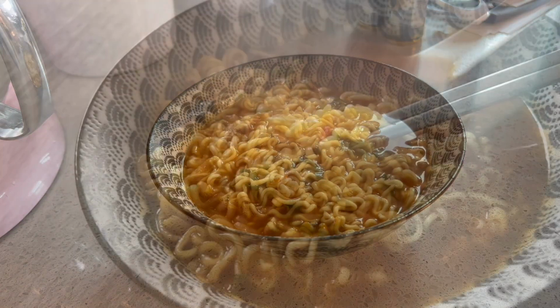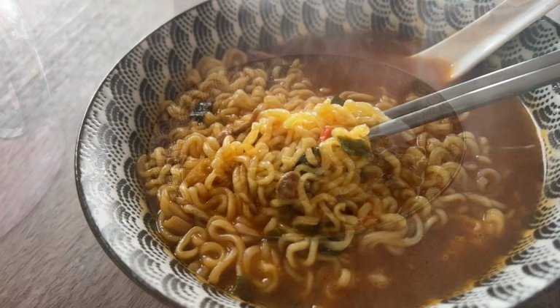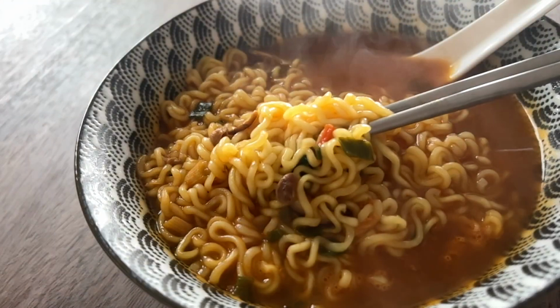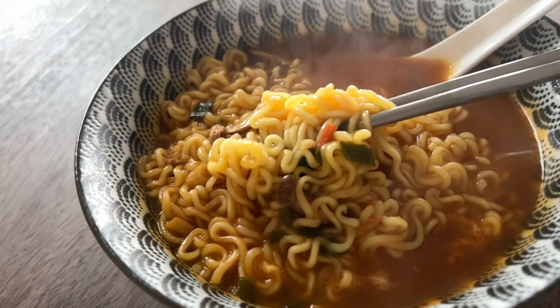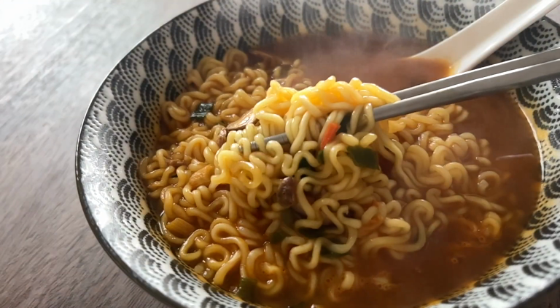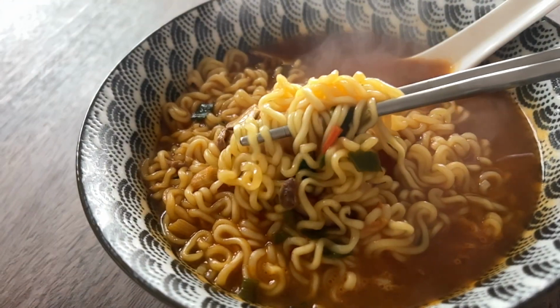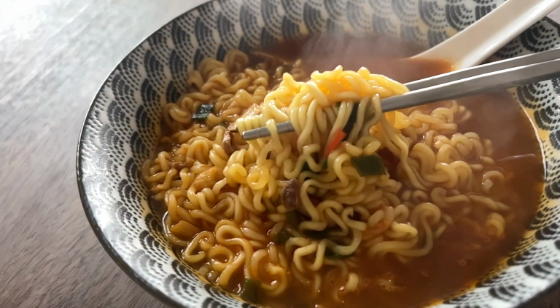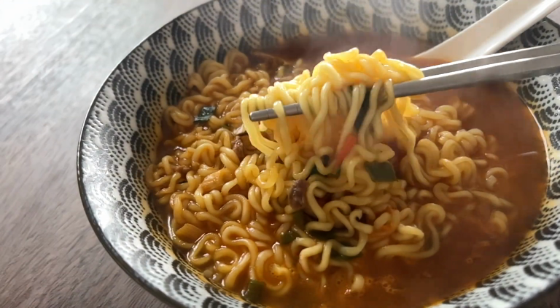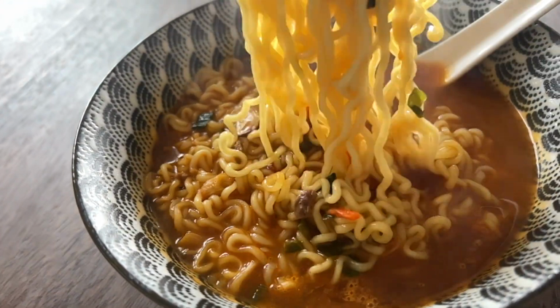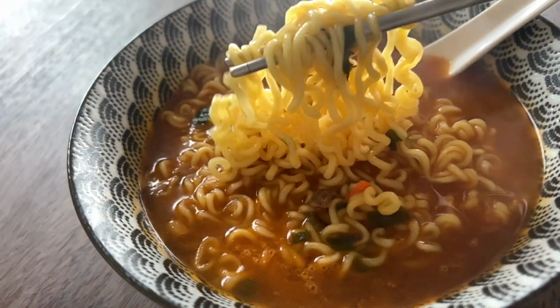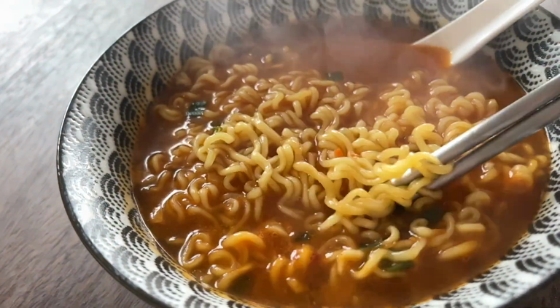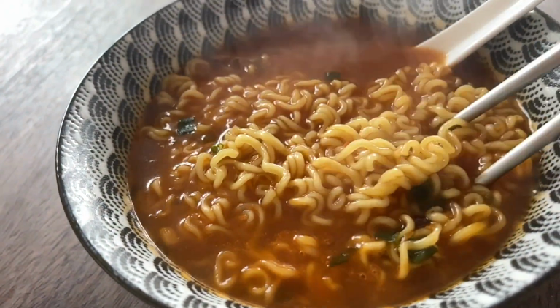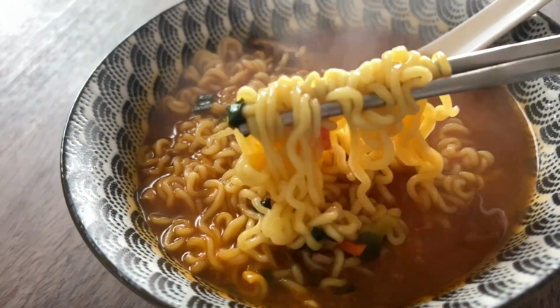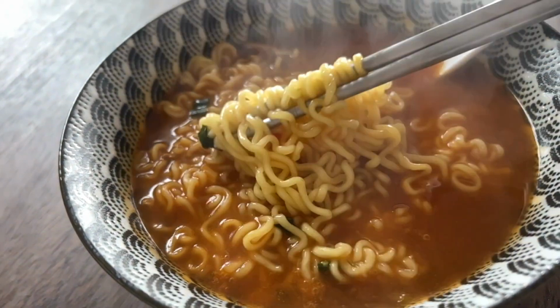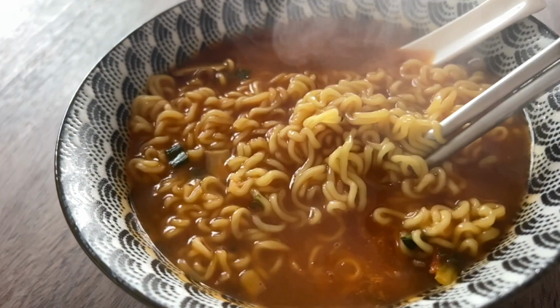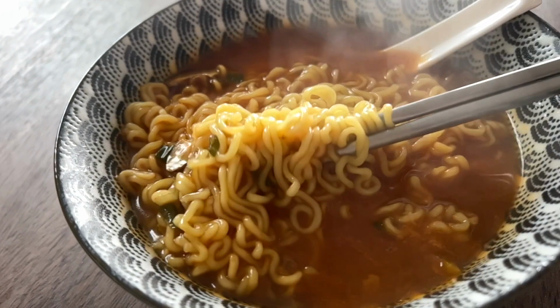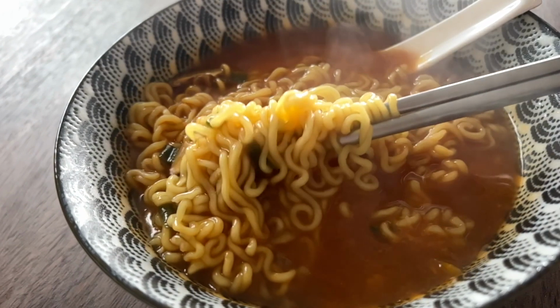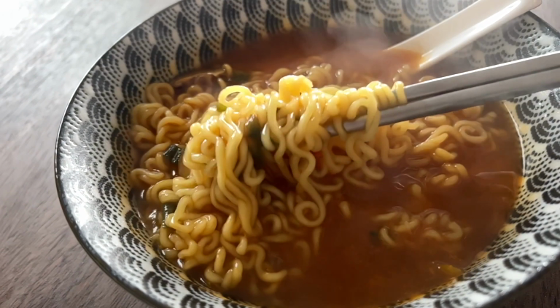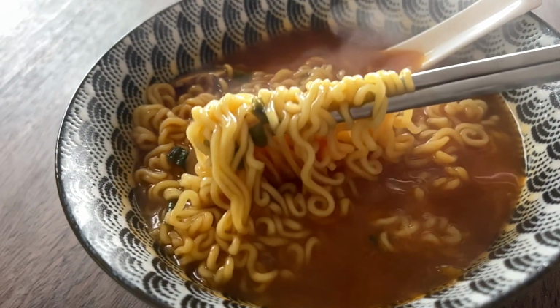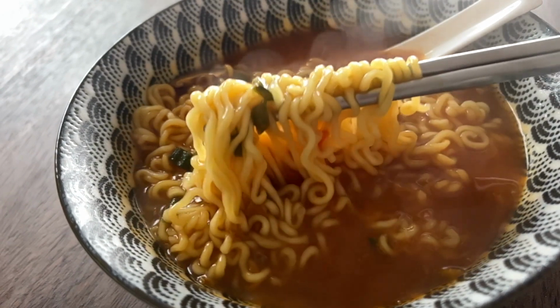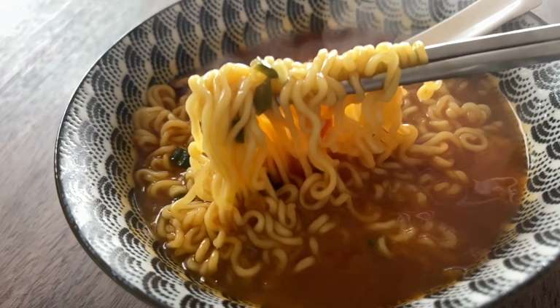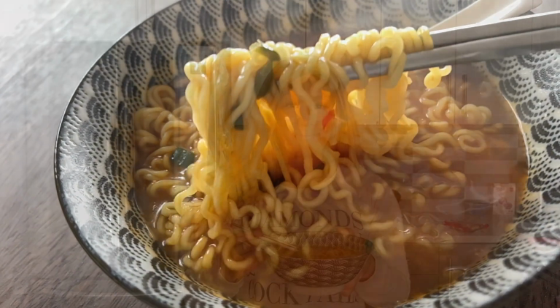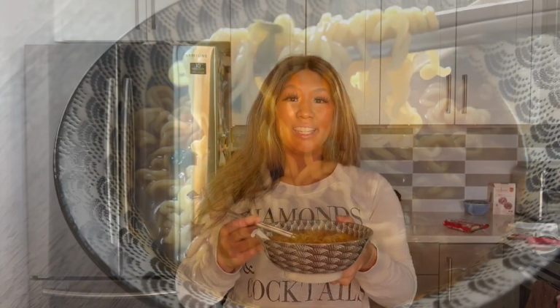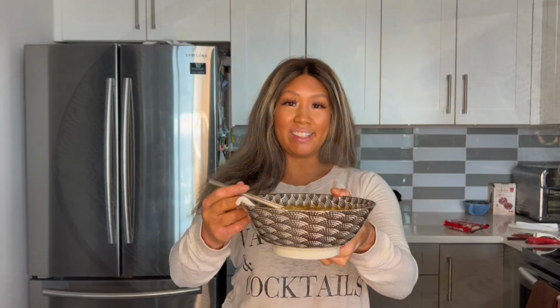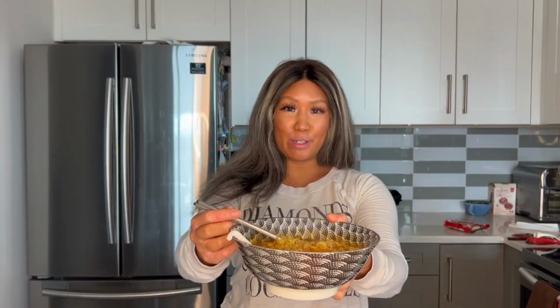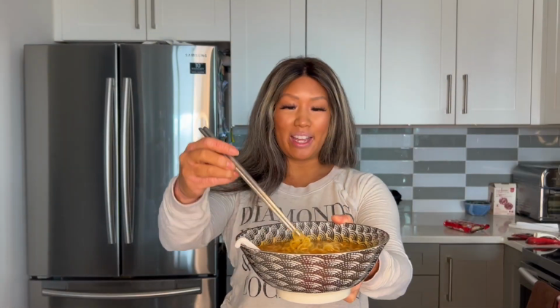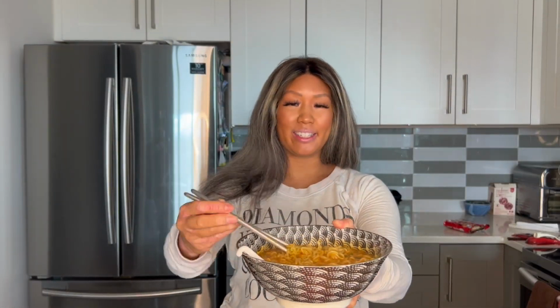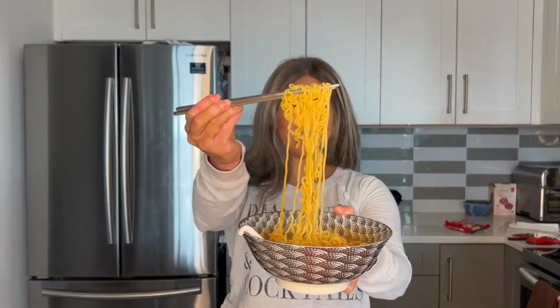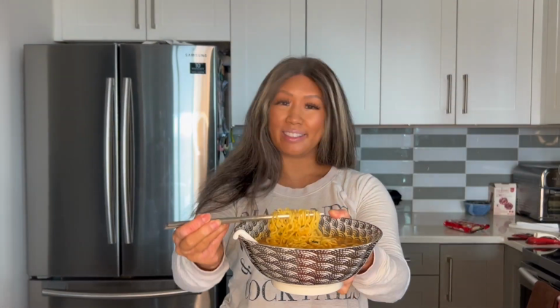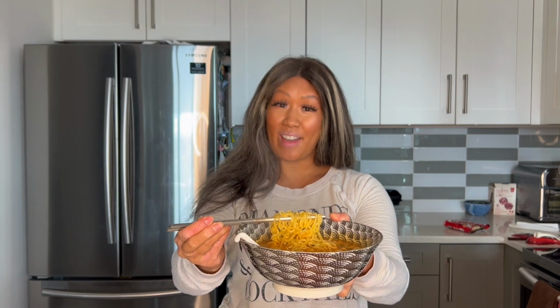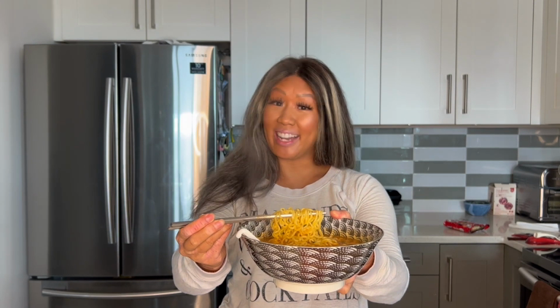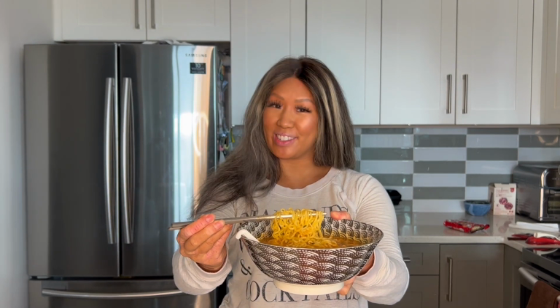This looks so nice and spicy. Check out these noodles — I cannot wait to dig into these. So this is the finished product. Let's go ahead and give it a try.